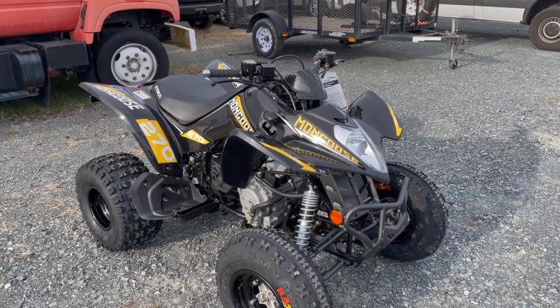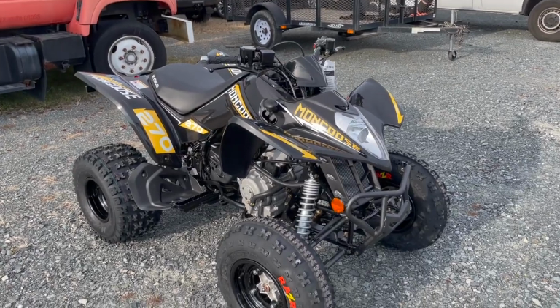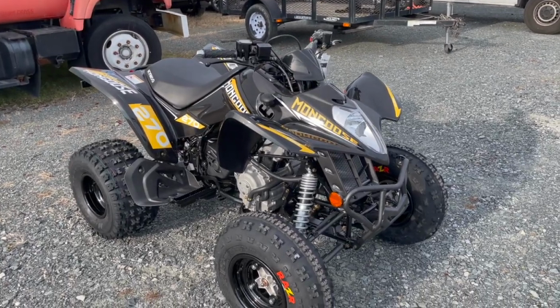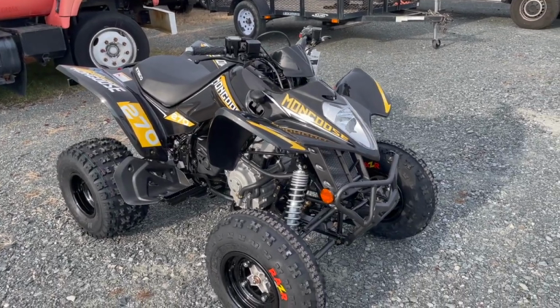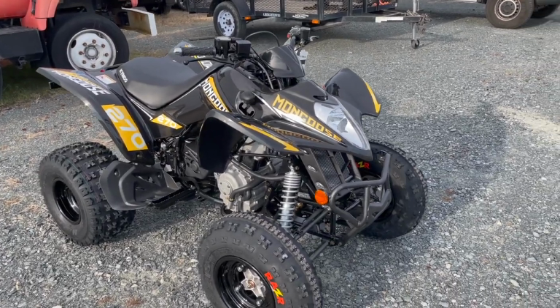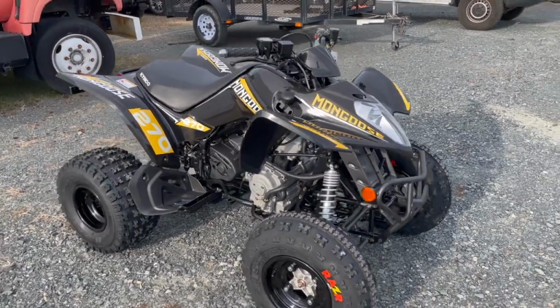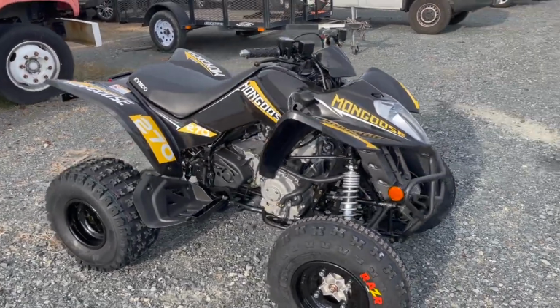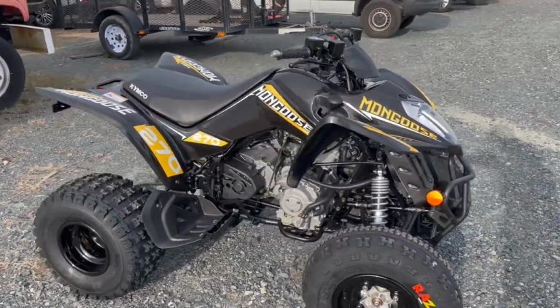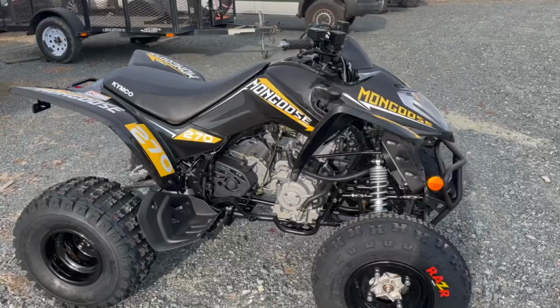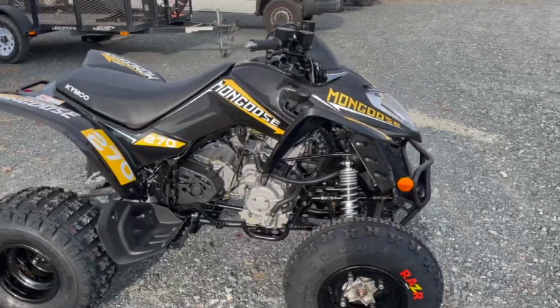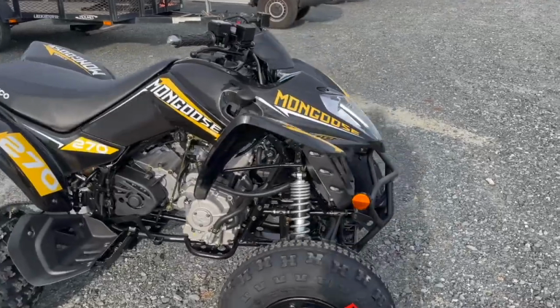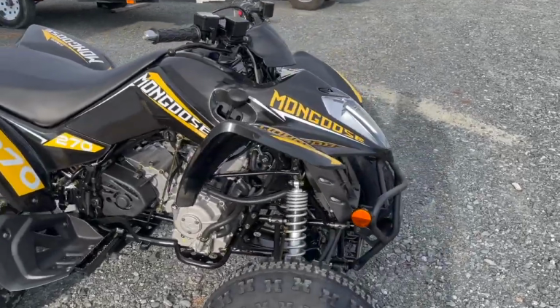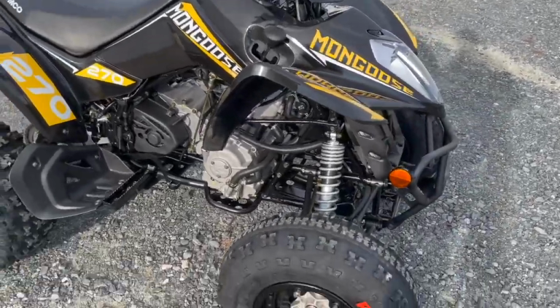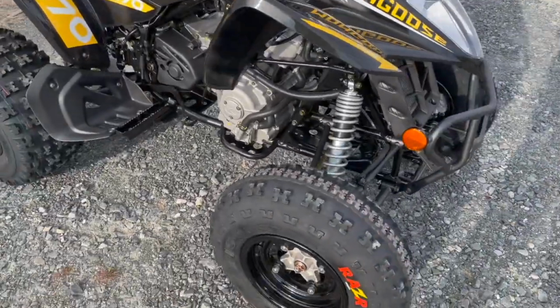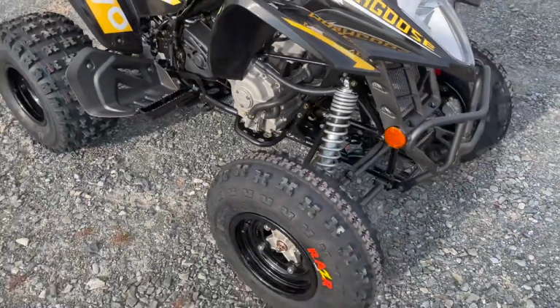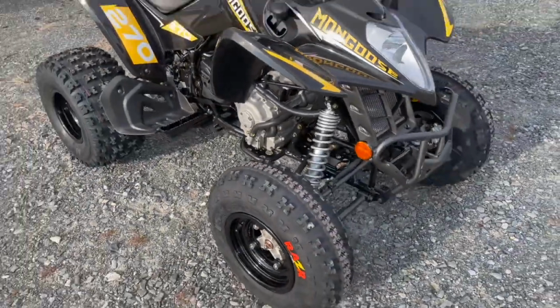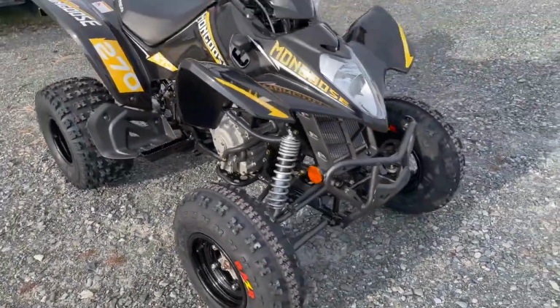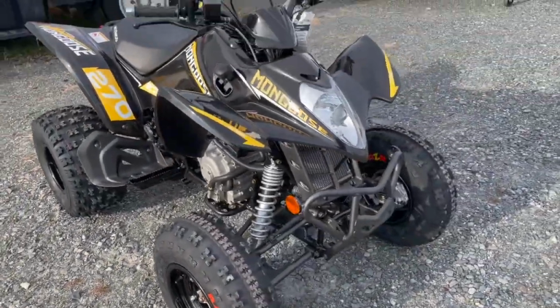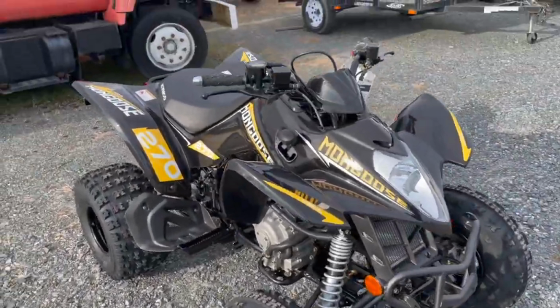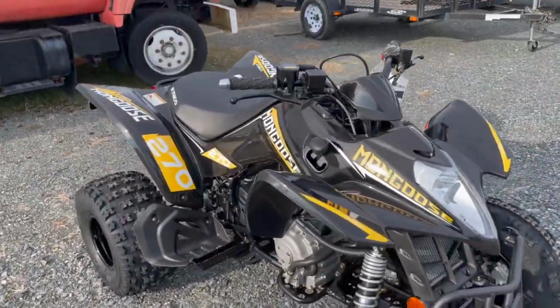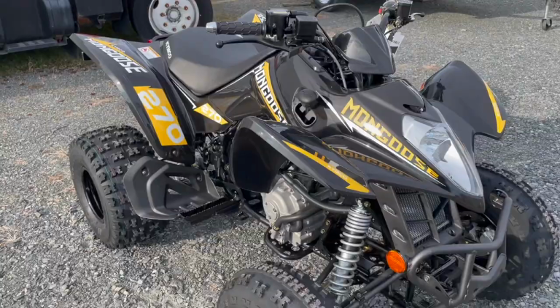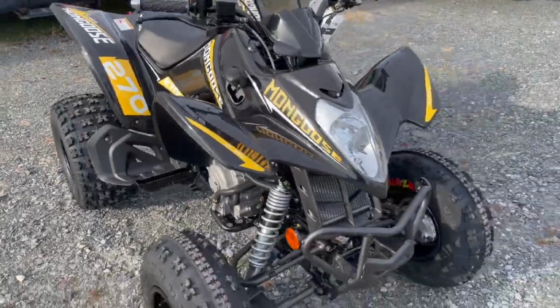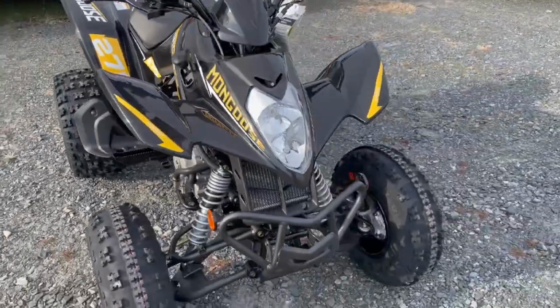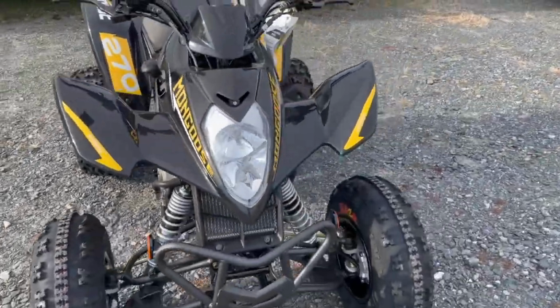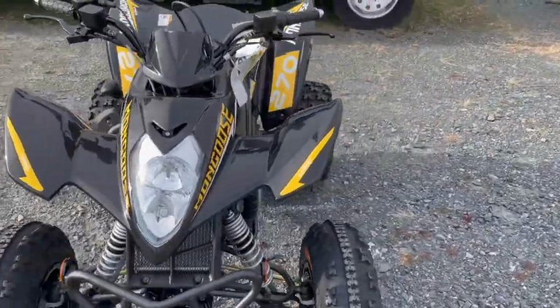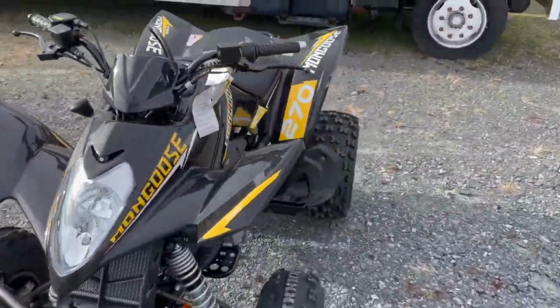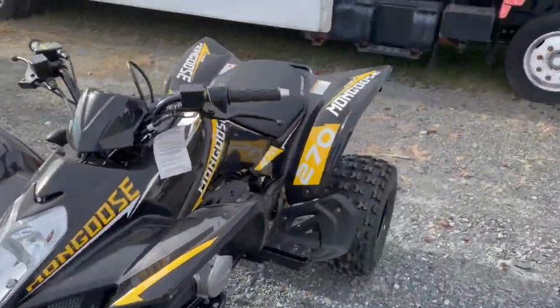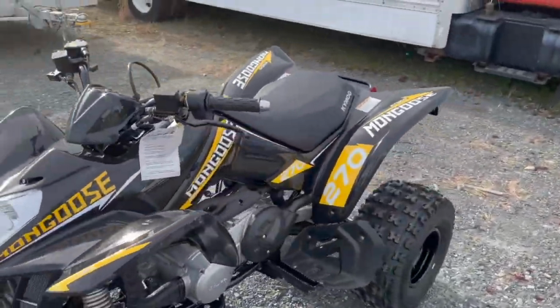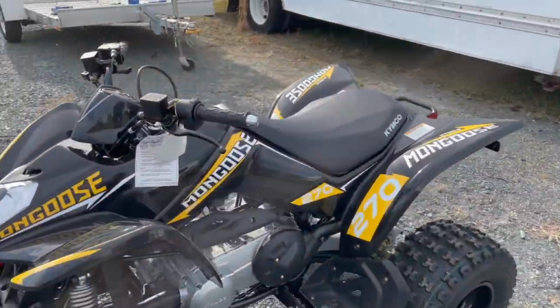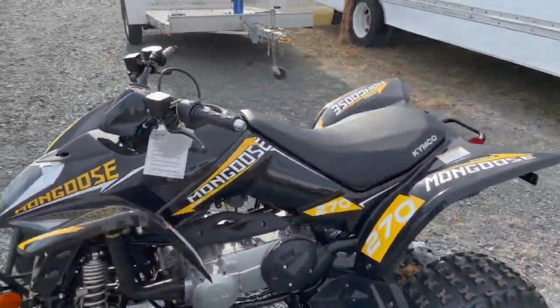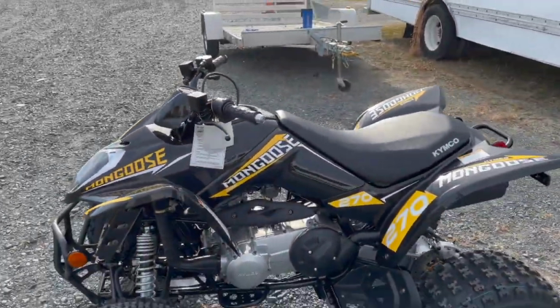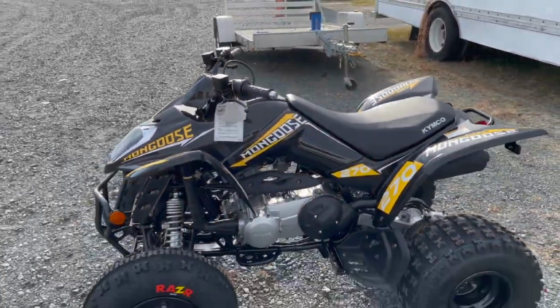Same style as most sport ATVs: high clearance on the fenders, and we'll get into the tires in a minute. It has a lot of suspension travel and it's designed for ripping the trails and having a blast on.